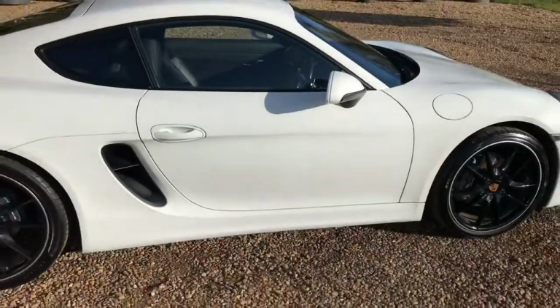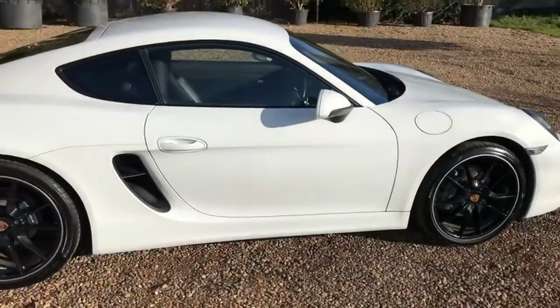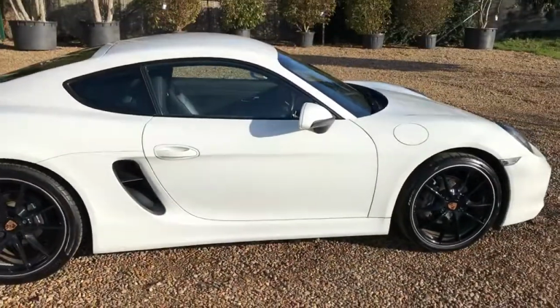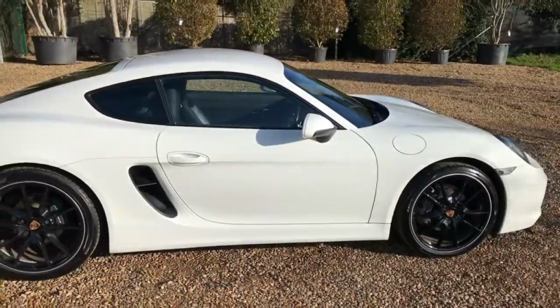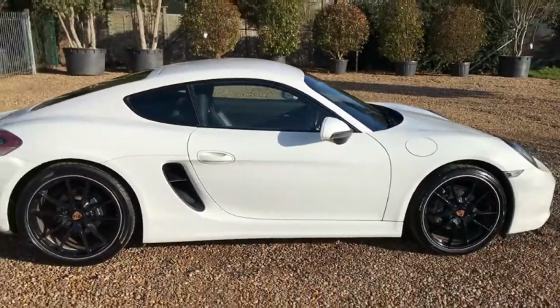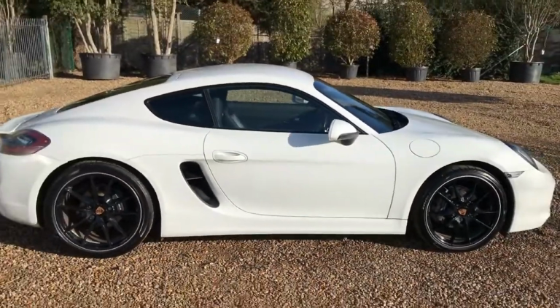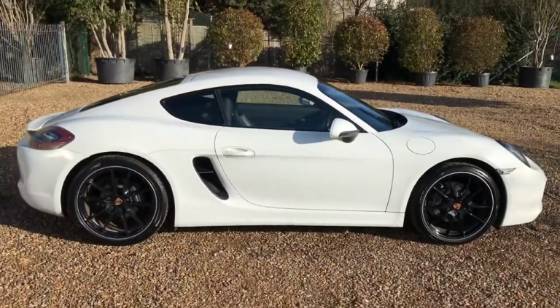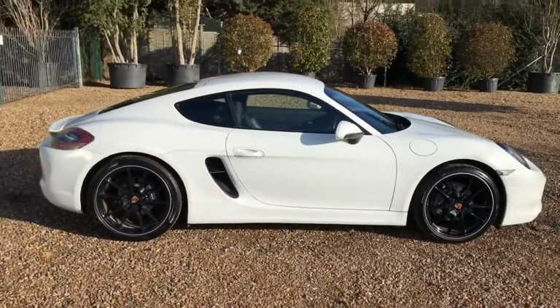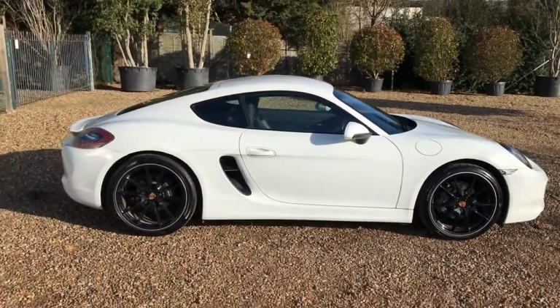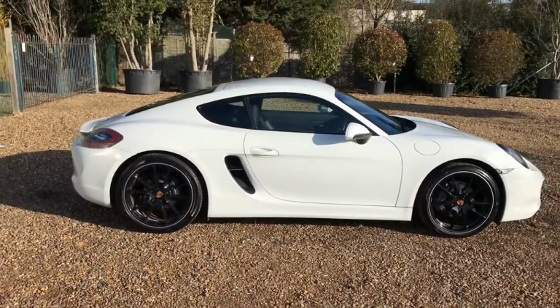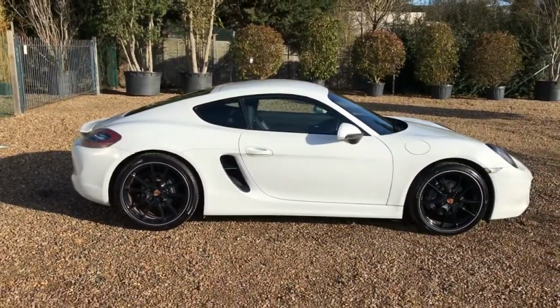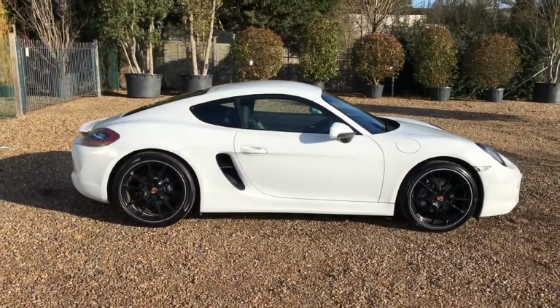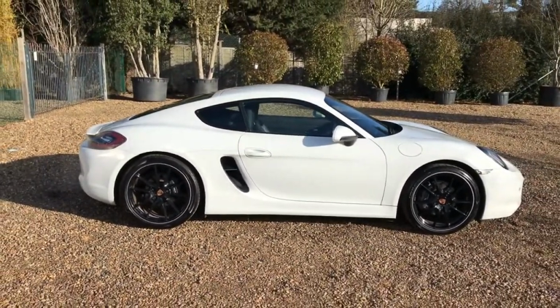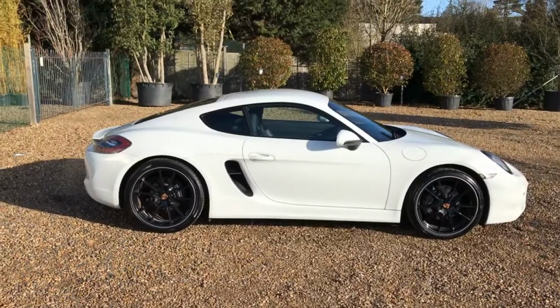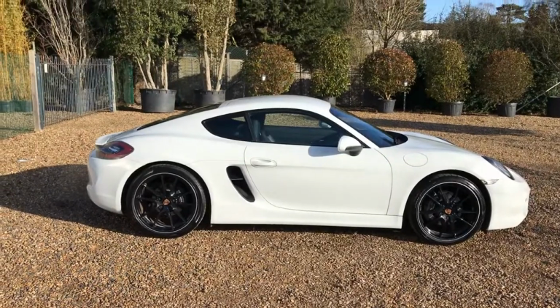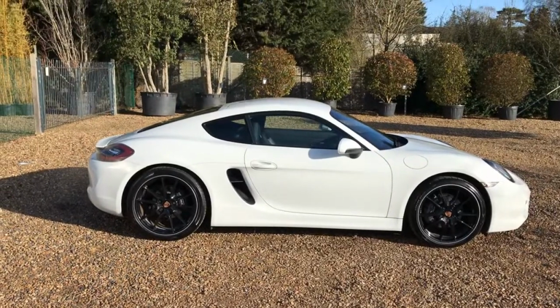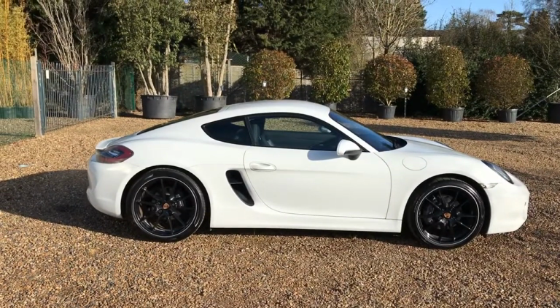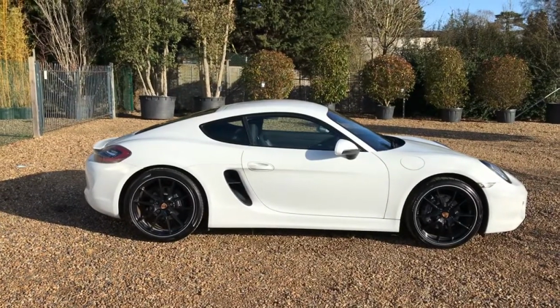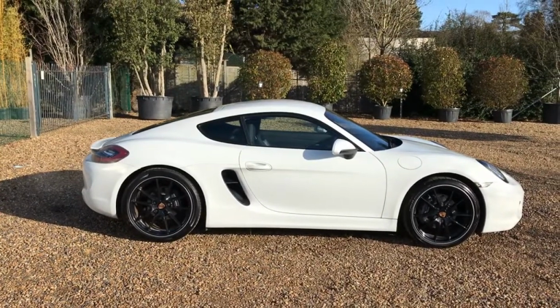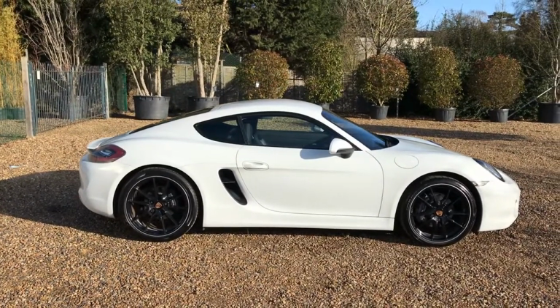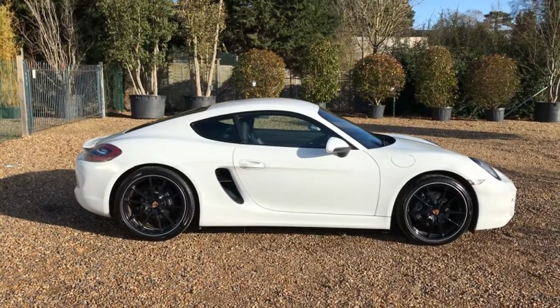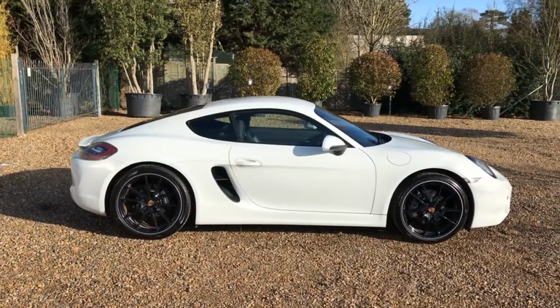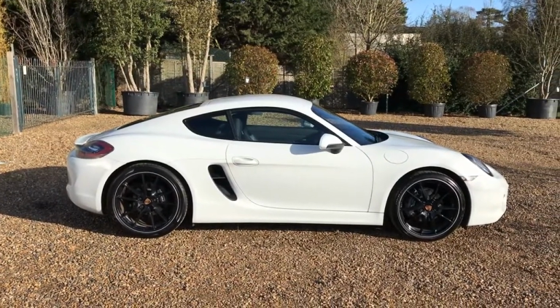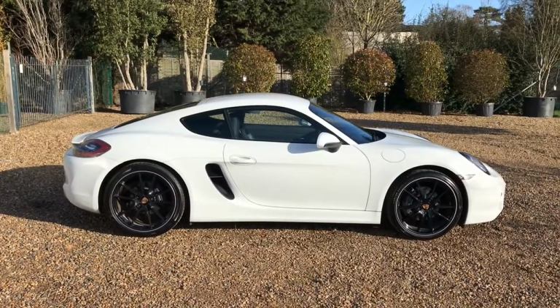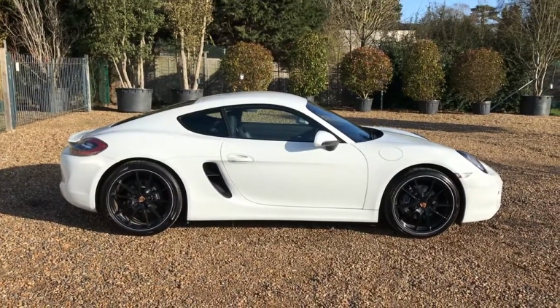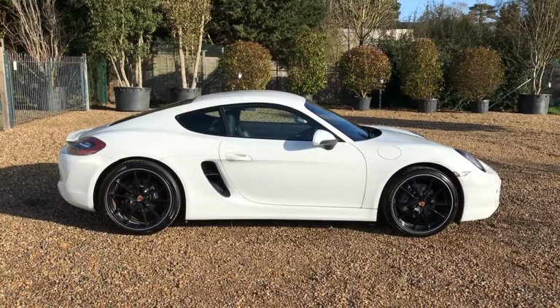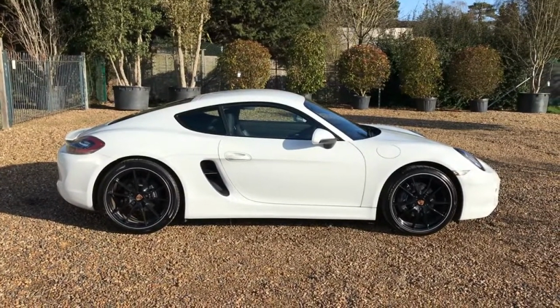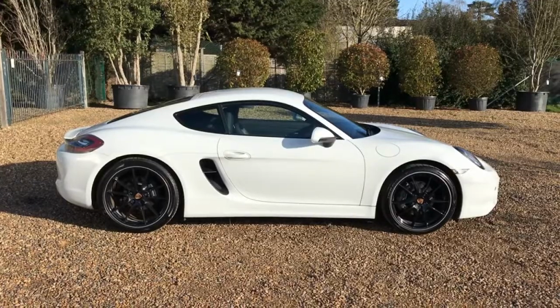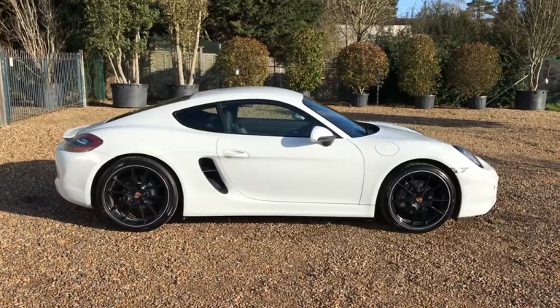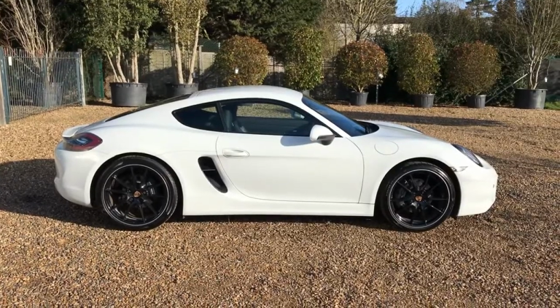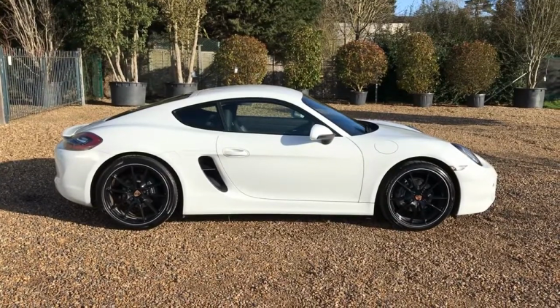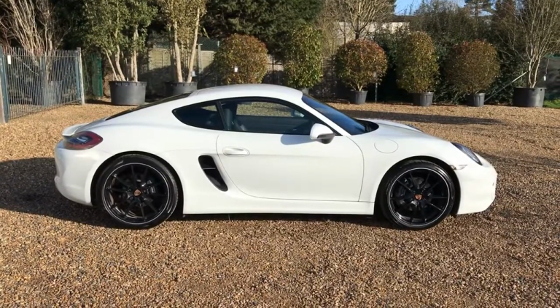All in all, a really nice low mileage Cayman. Any enquiries, please contact us through the website at www.iccautomotive.com.